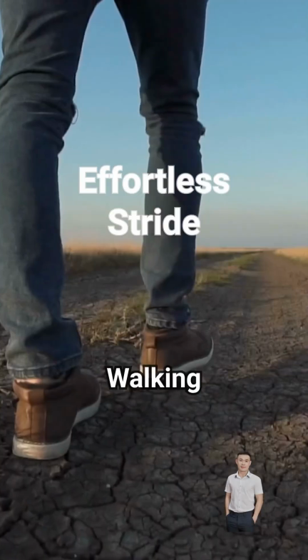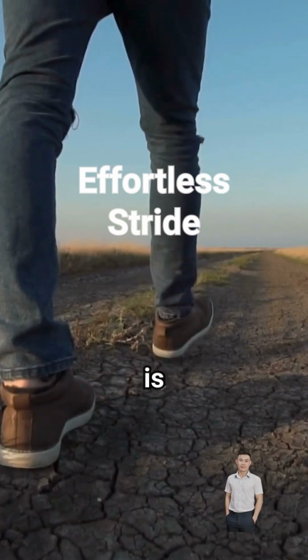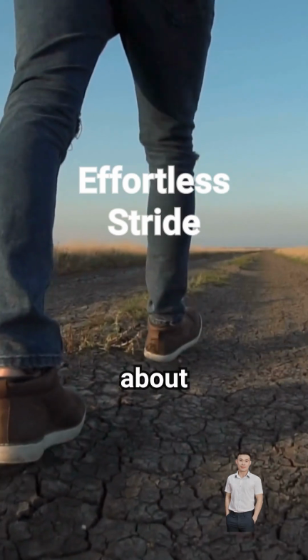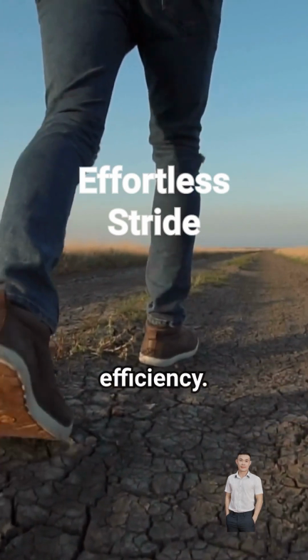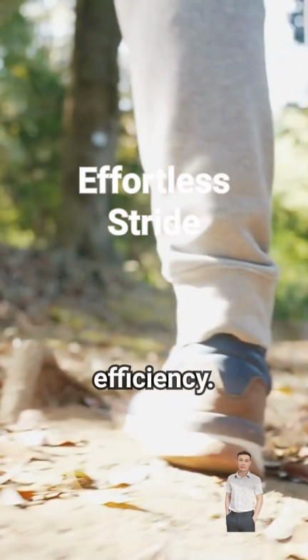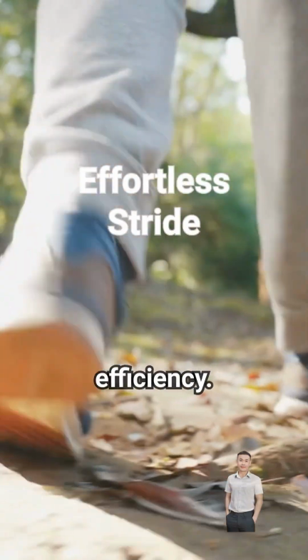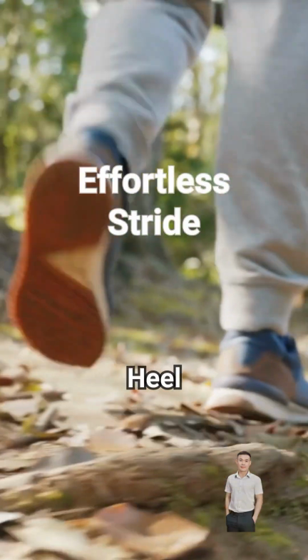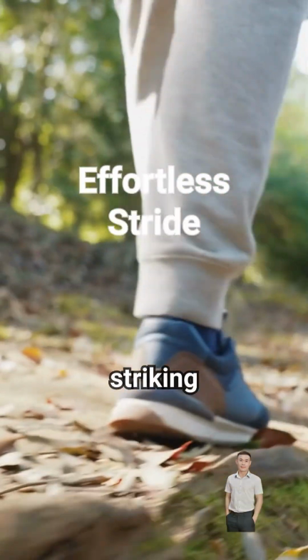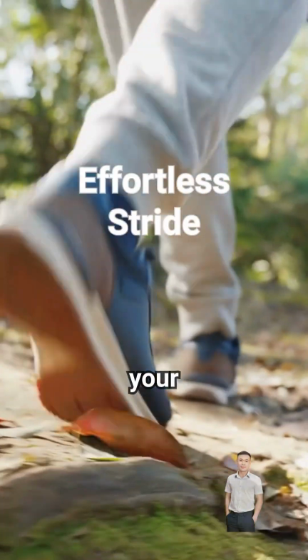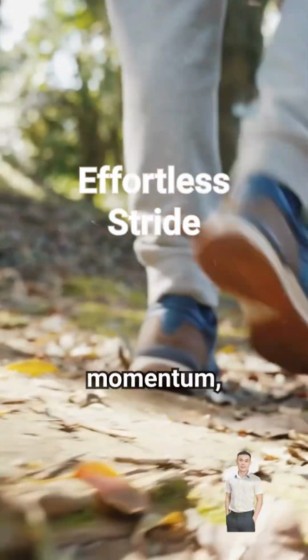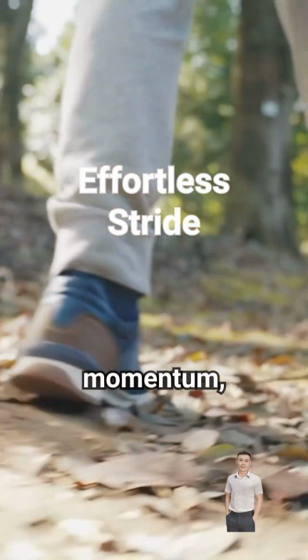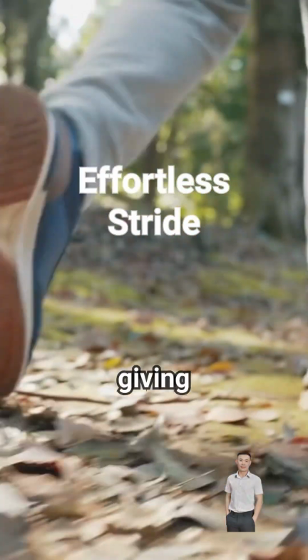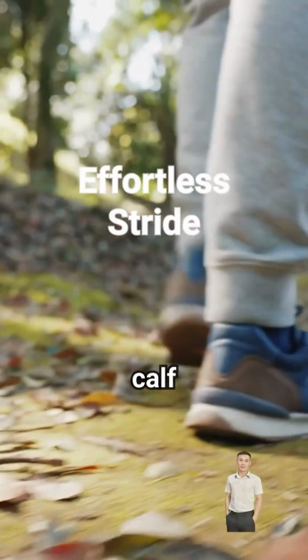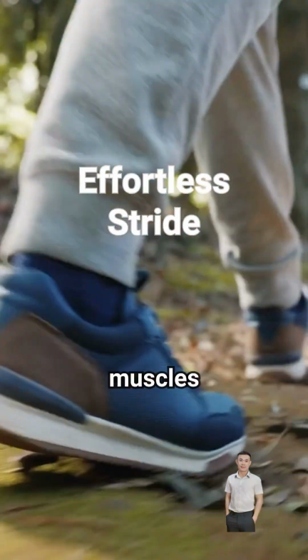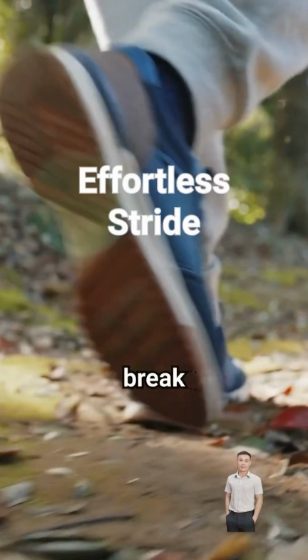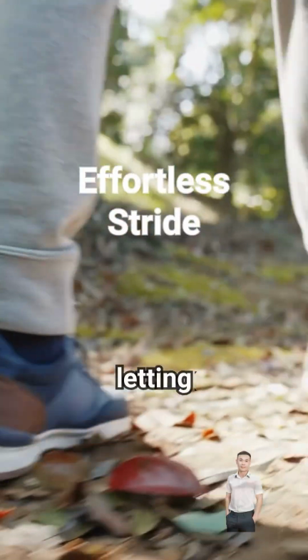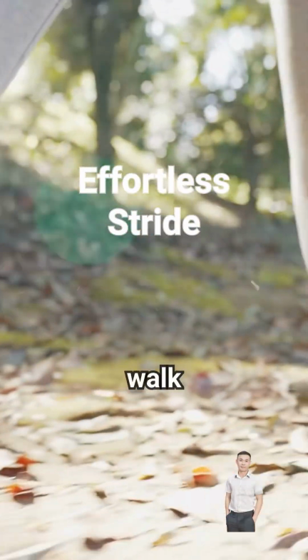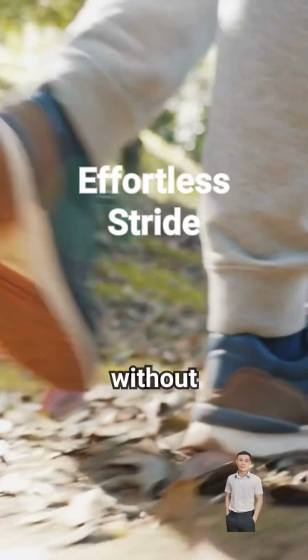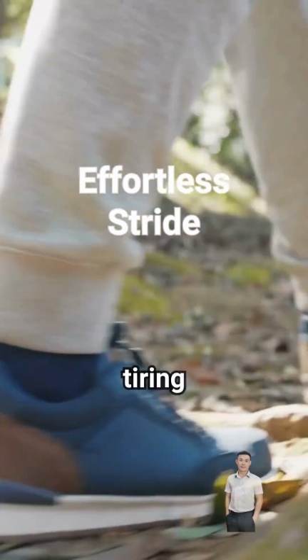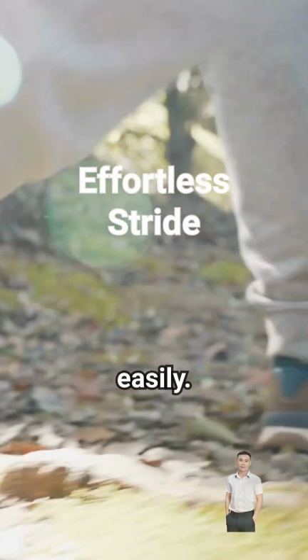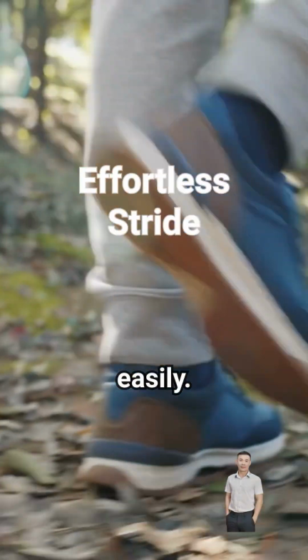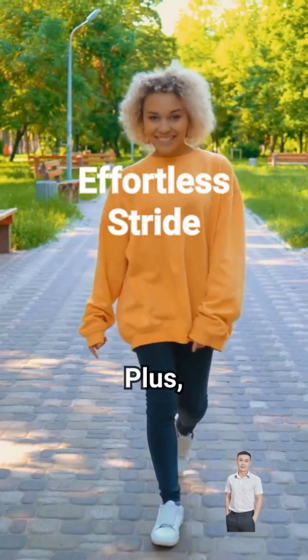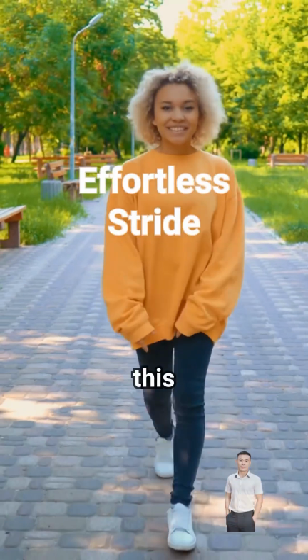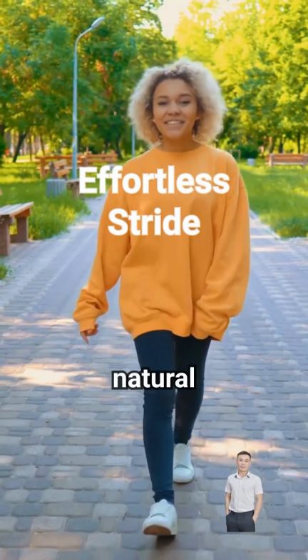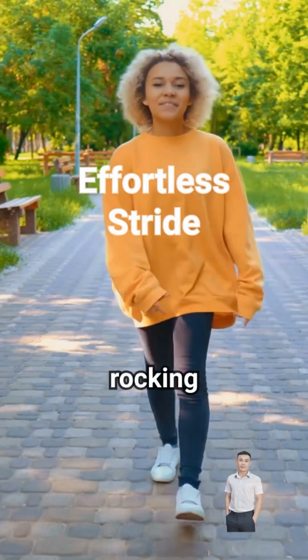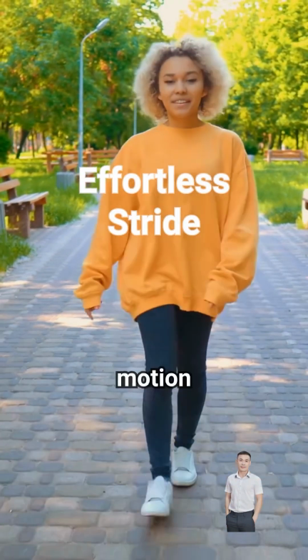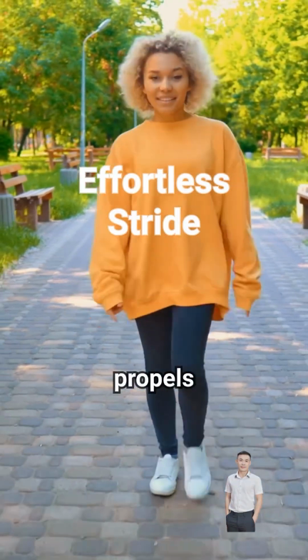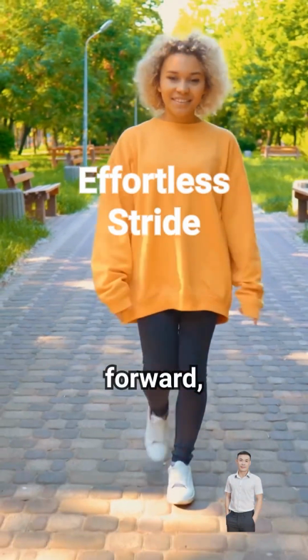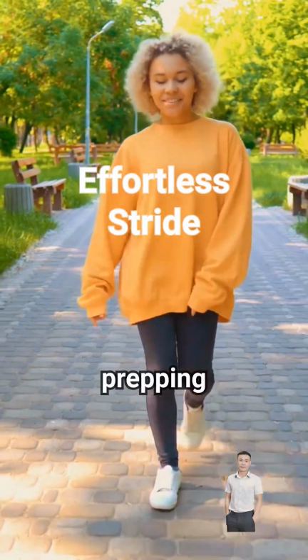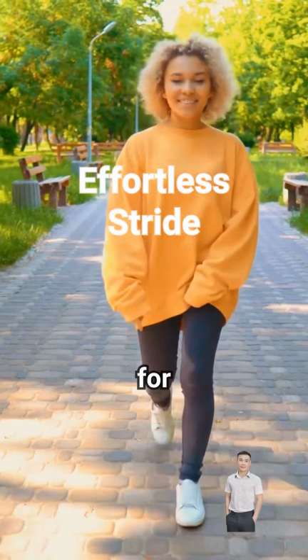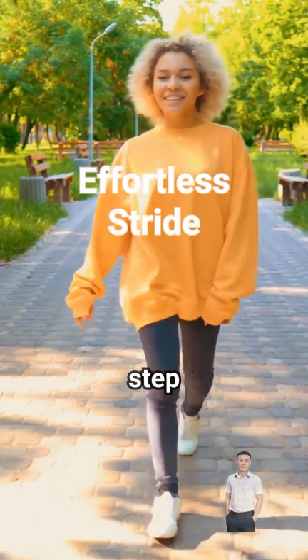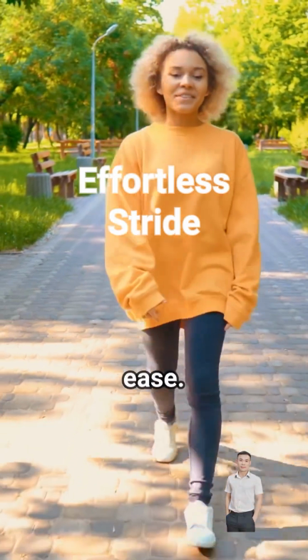Walking is all about energy efficiency. Heel striking uses your body's momentum, giving your calf muscles a break and letting you walk farther without tiring easily. Plus, this natural rocking motion propels you forward, prepping you for every step with ease.